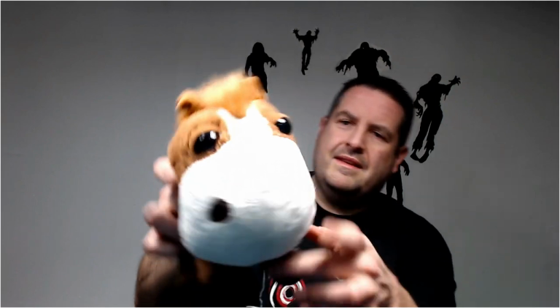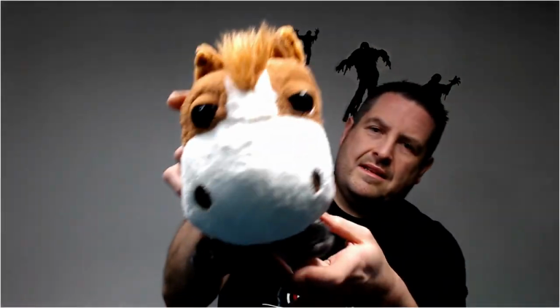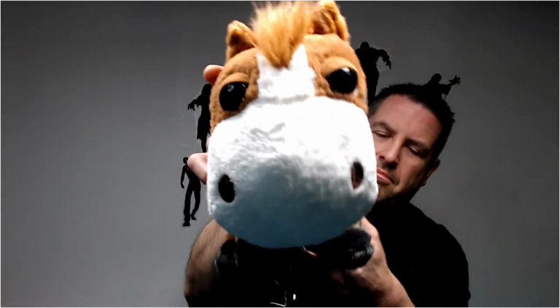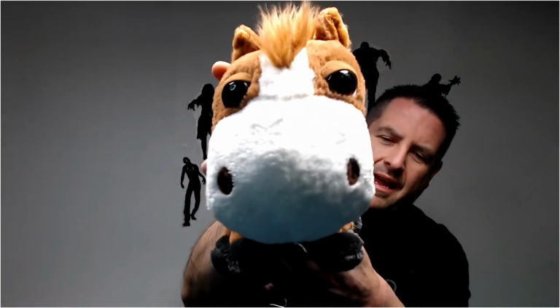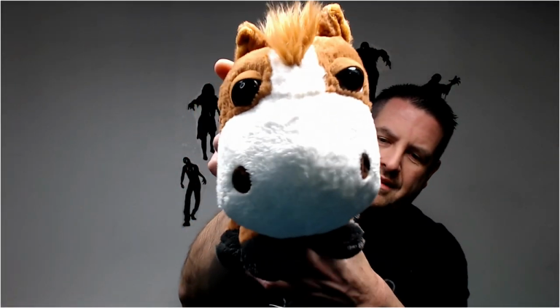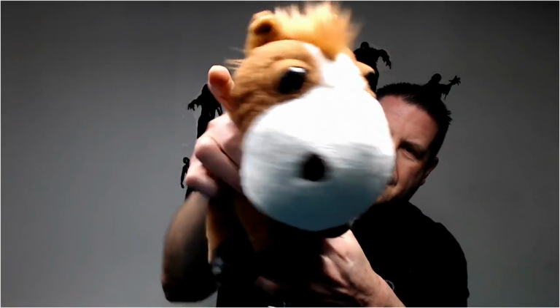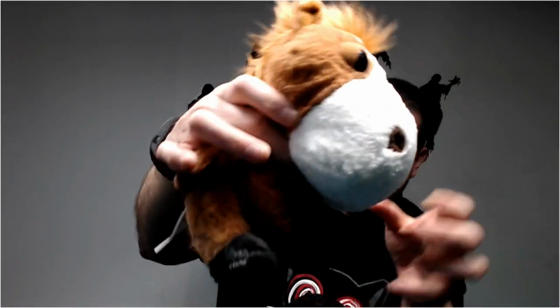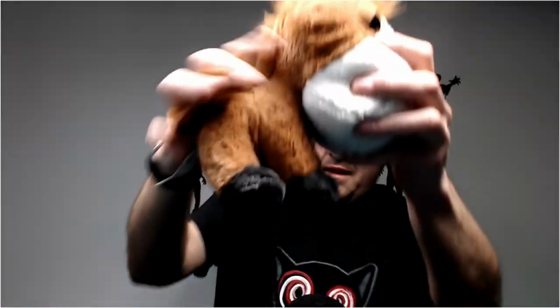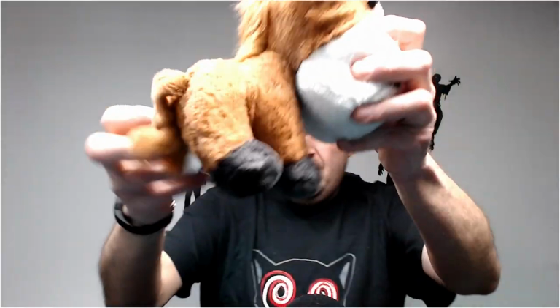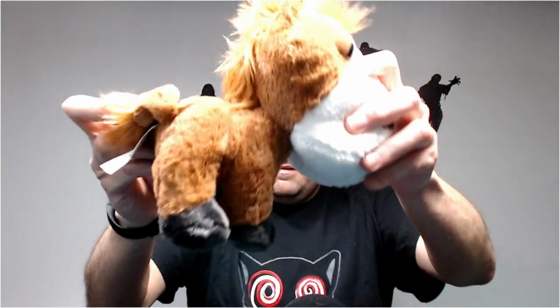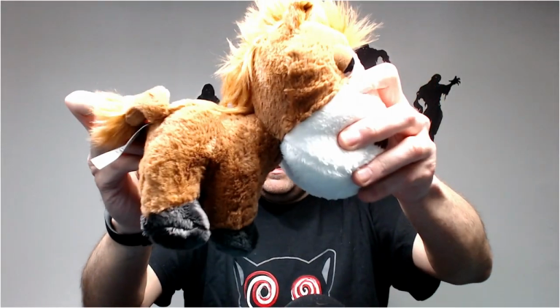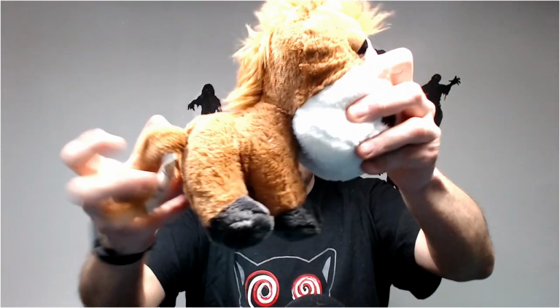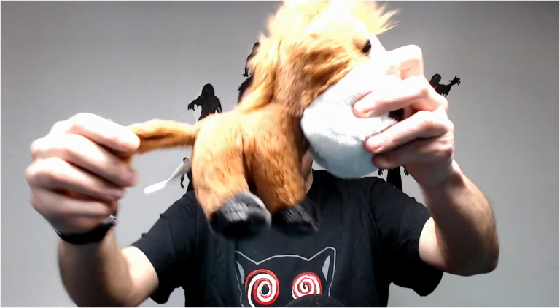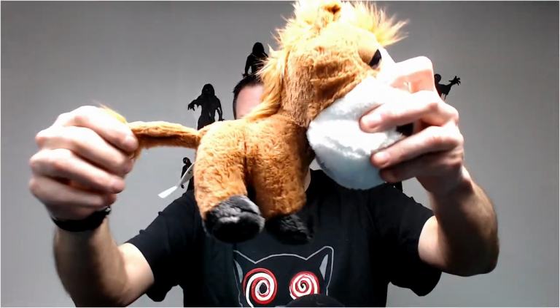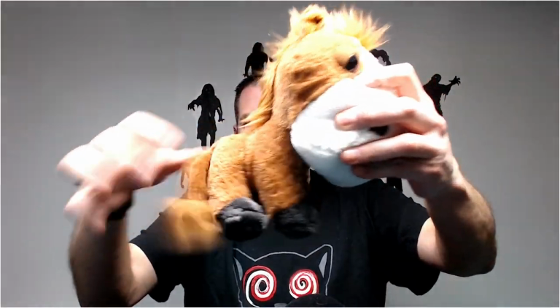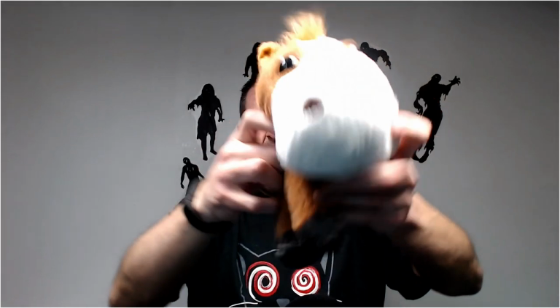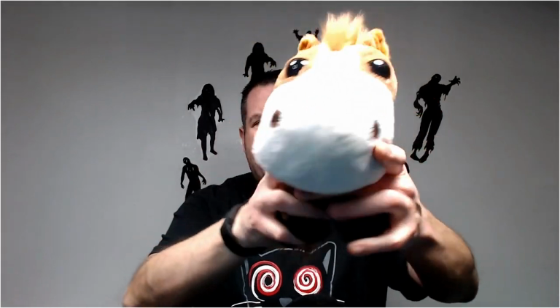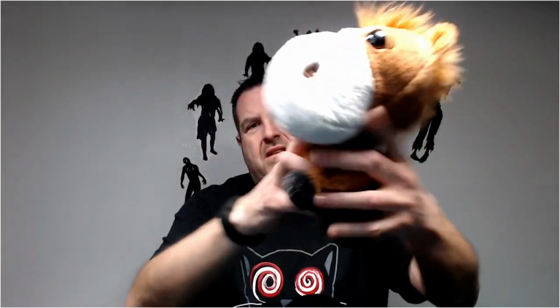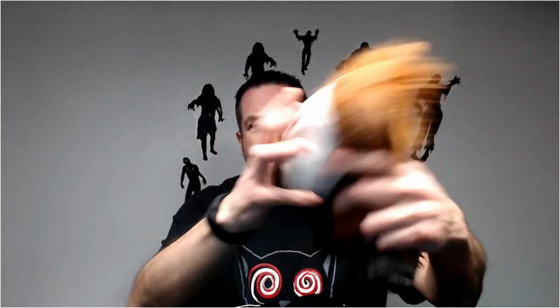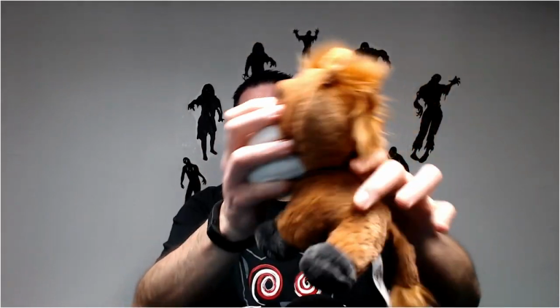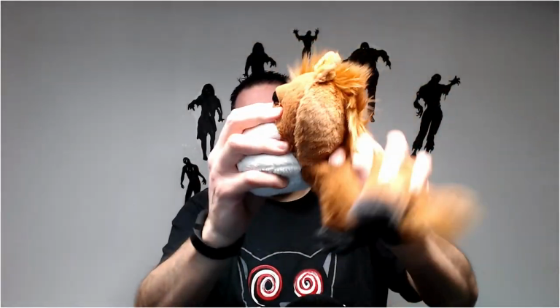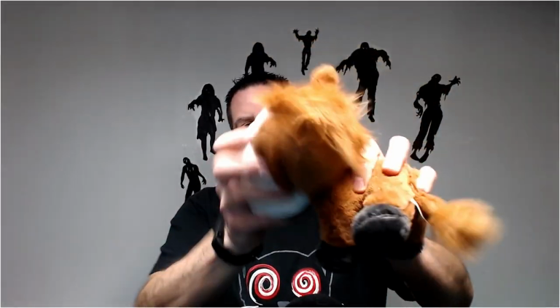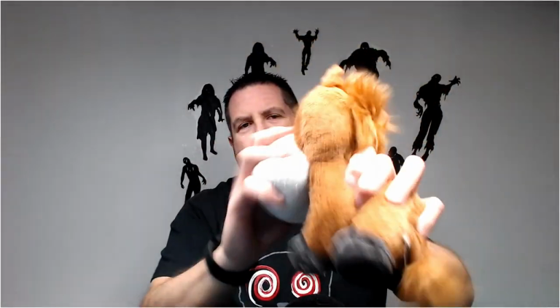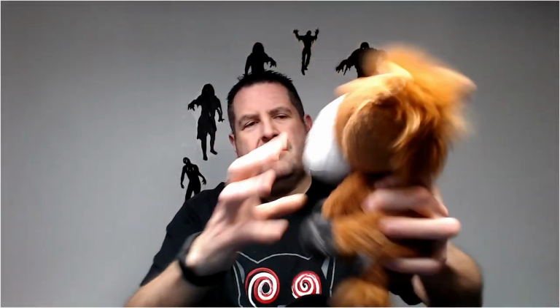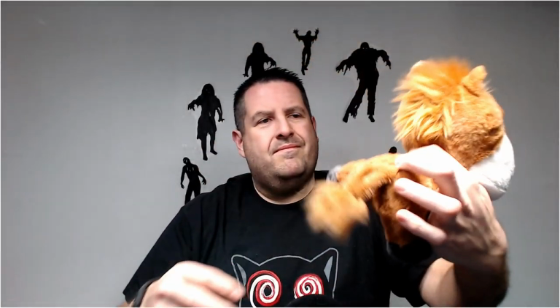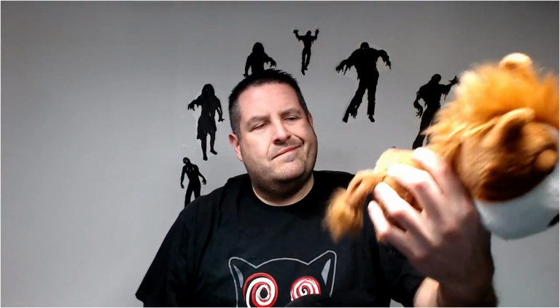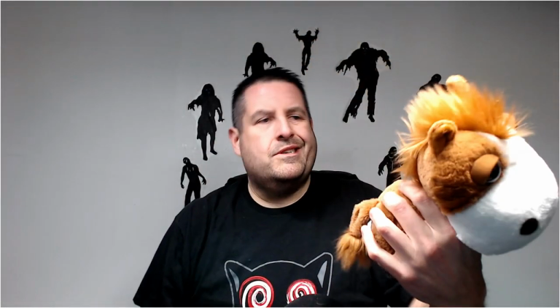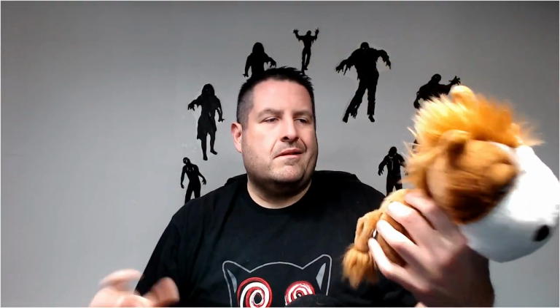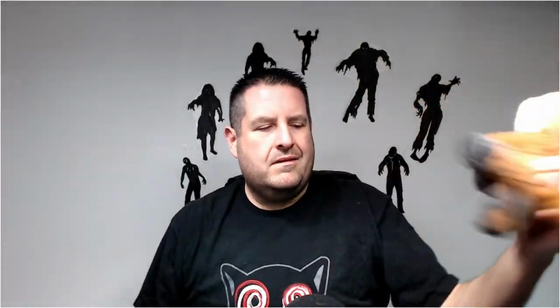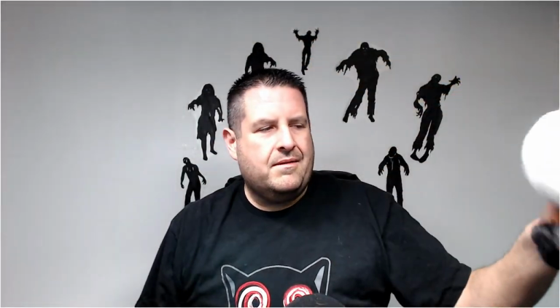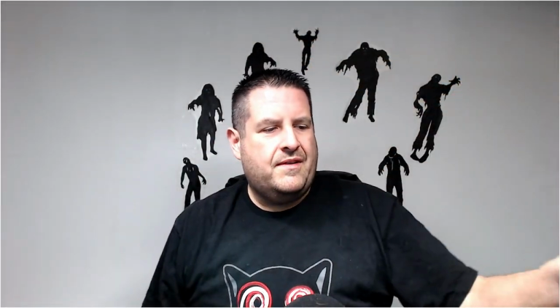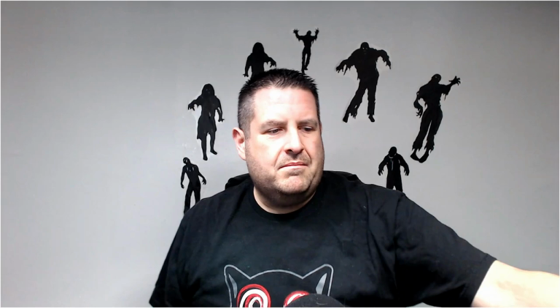This is a Little Big Heads horse. Little Big Heads — generically you'll get around 15 bucks.